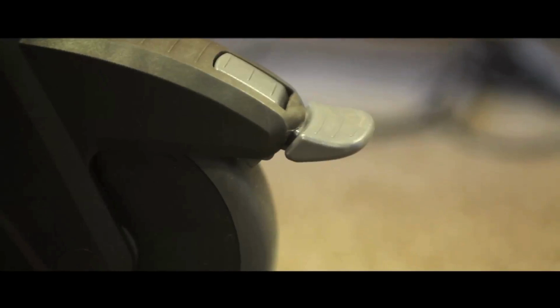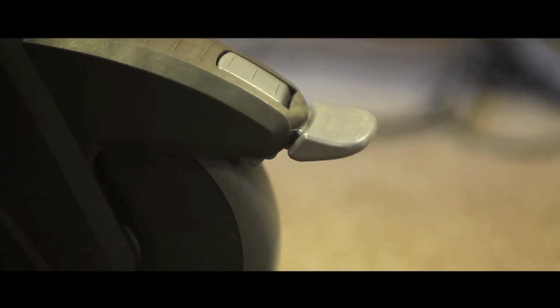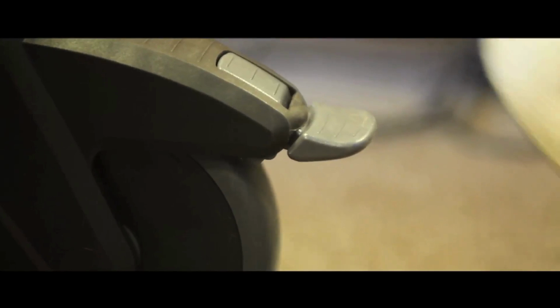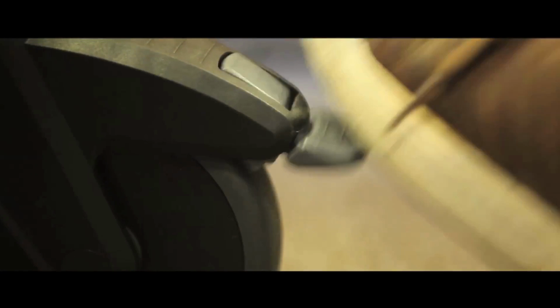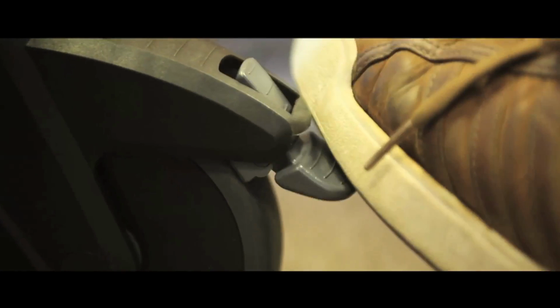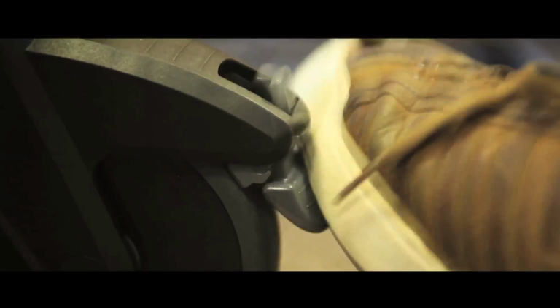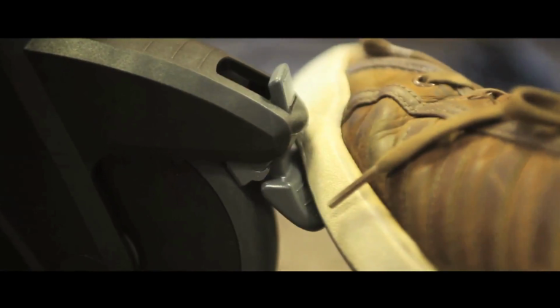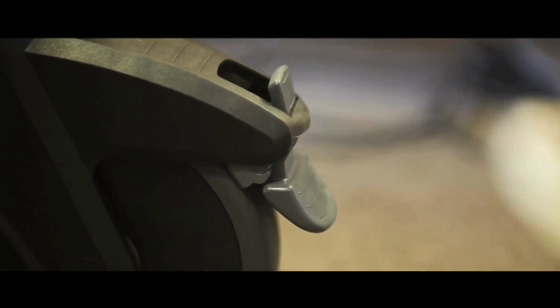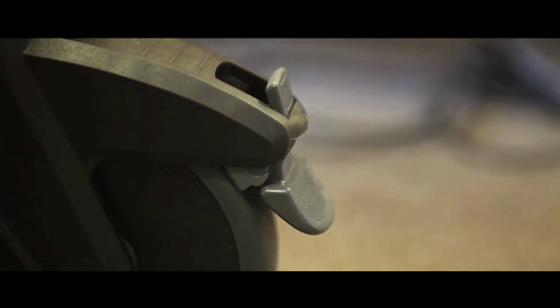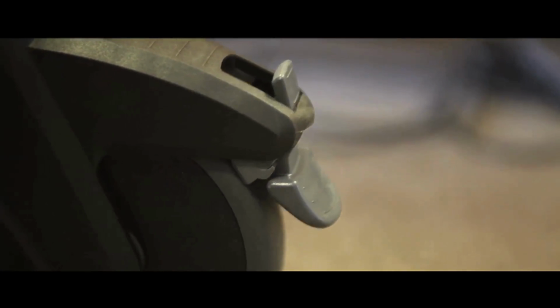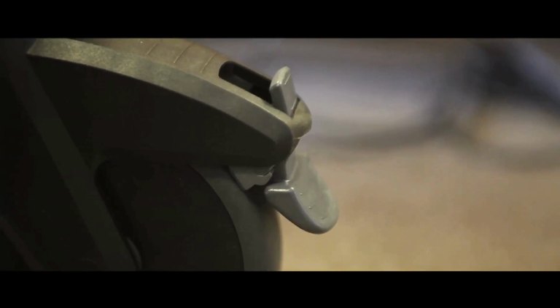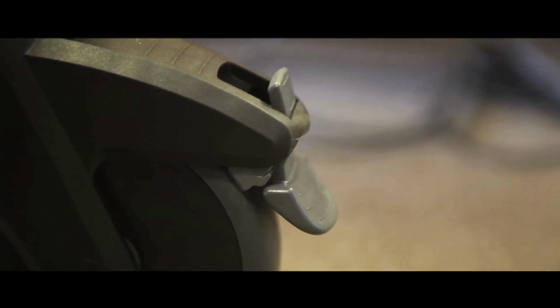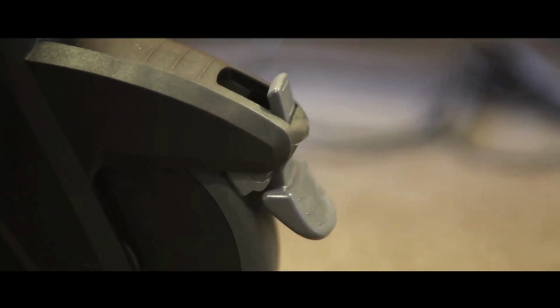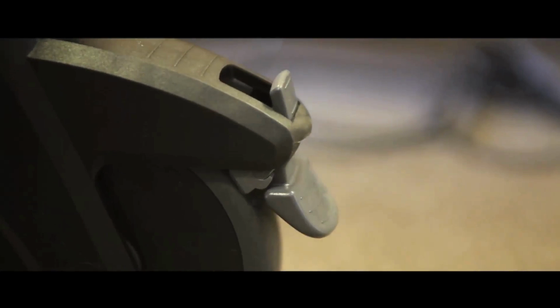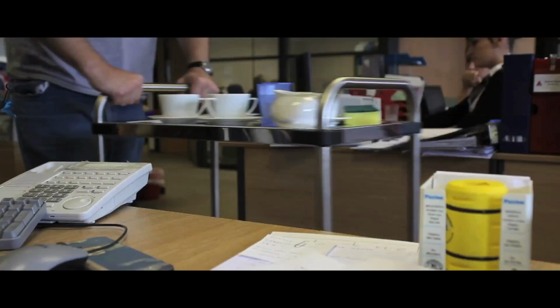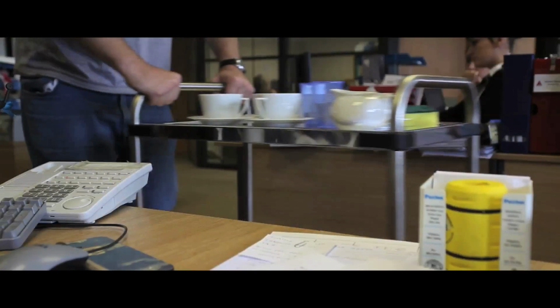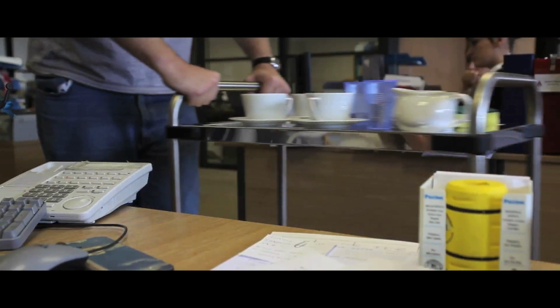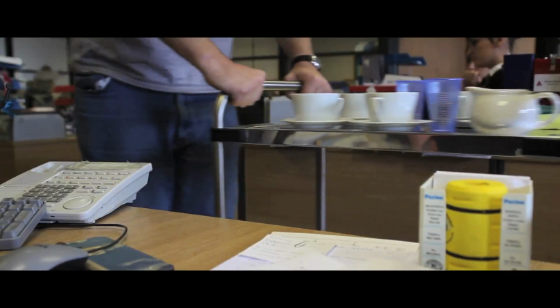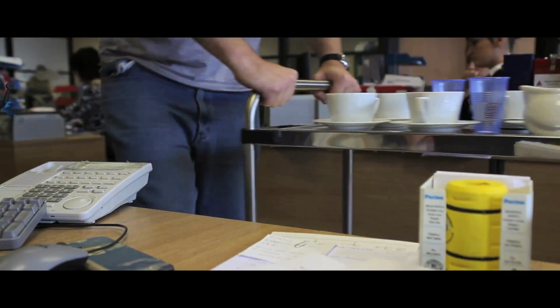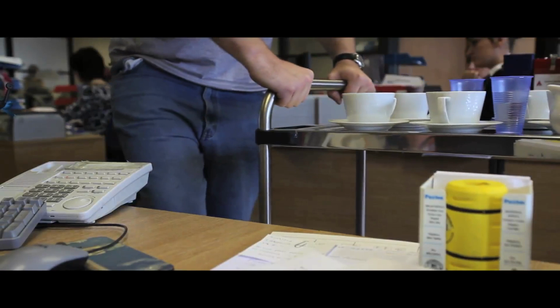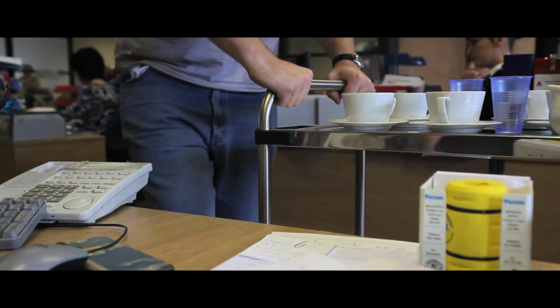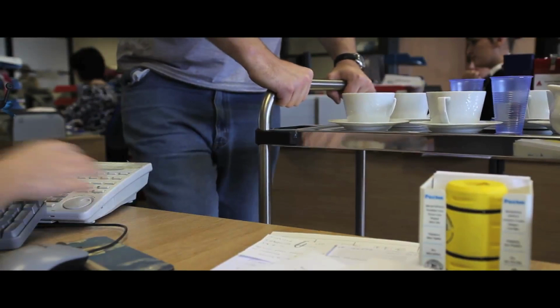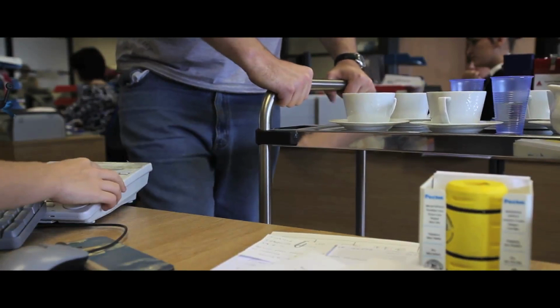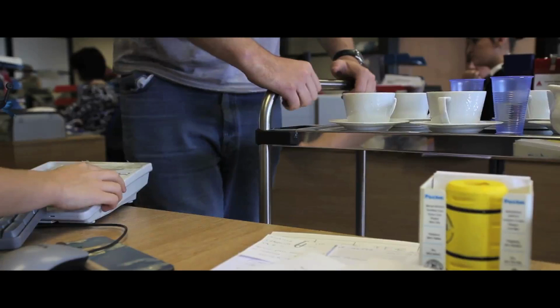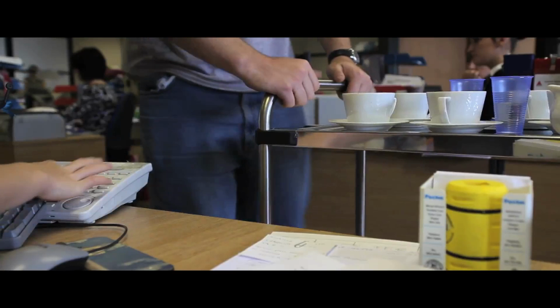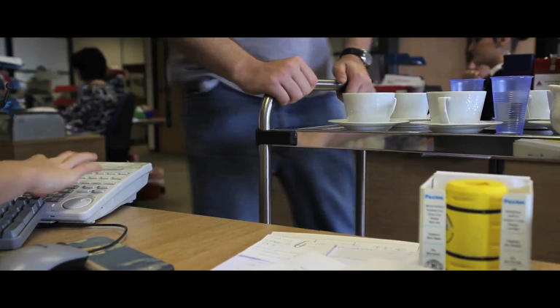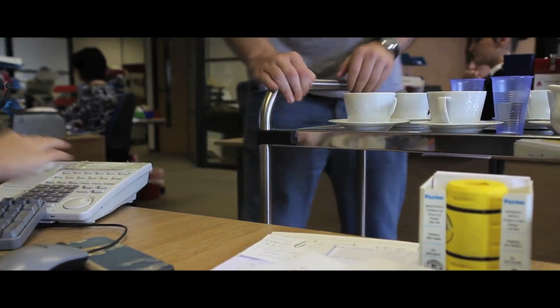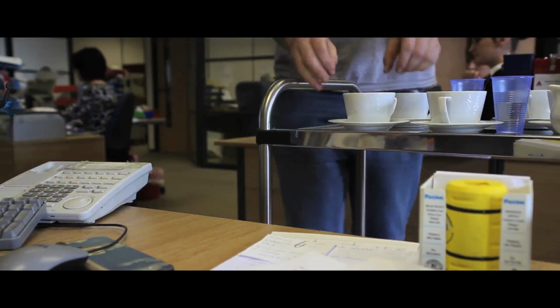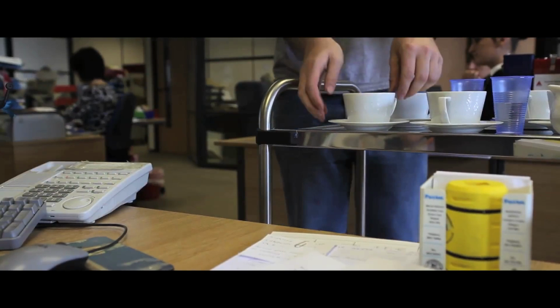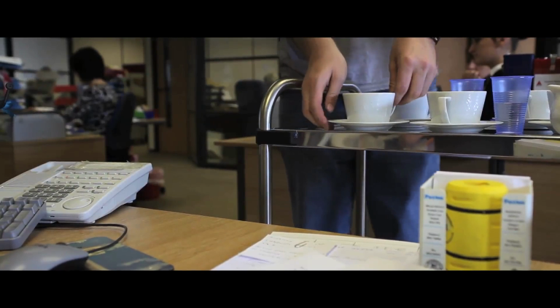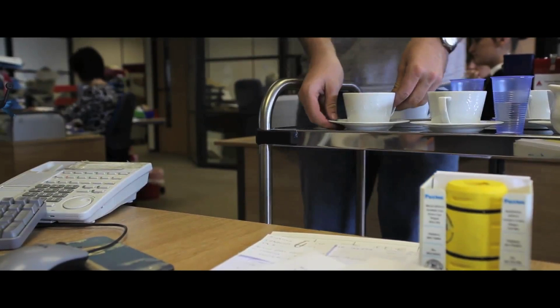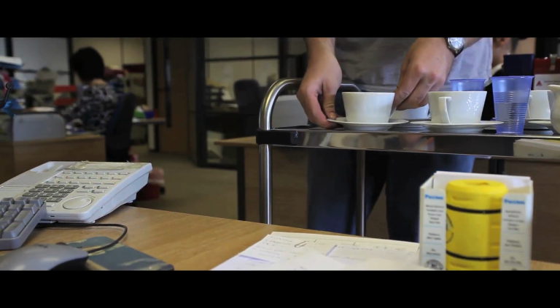Their braked wheels comply with Euro norm standards, and they are ideal for canteens or any other environment that requires a stainless steel solution.